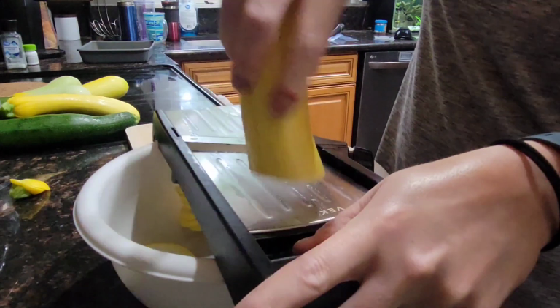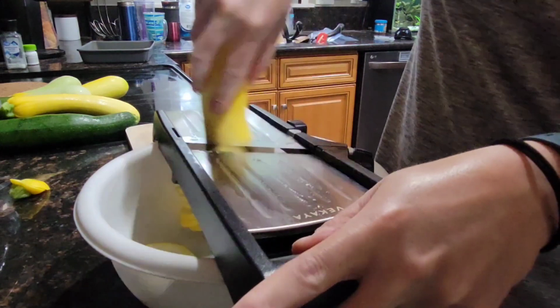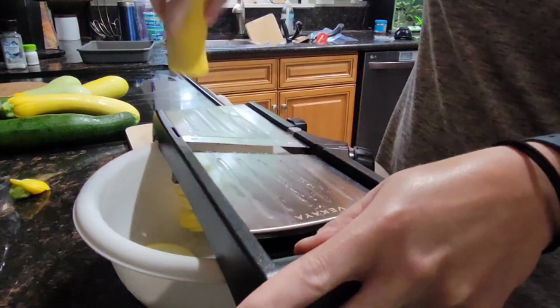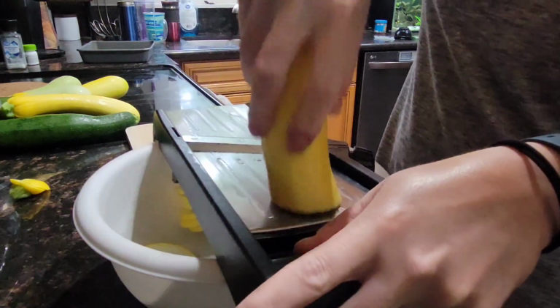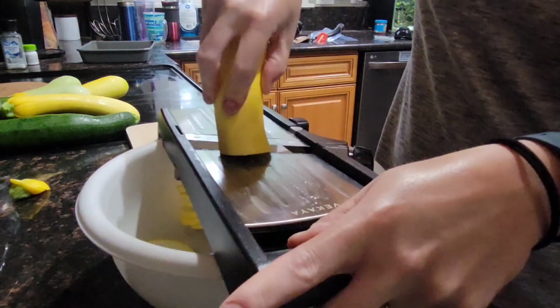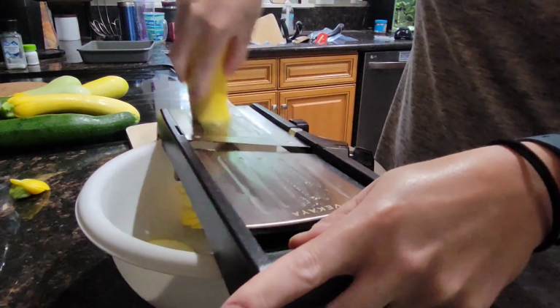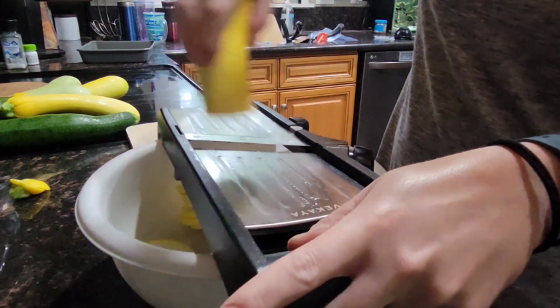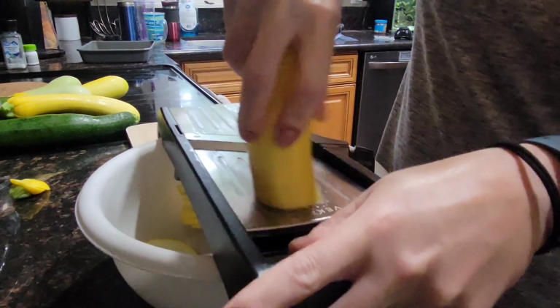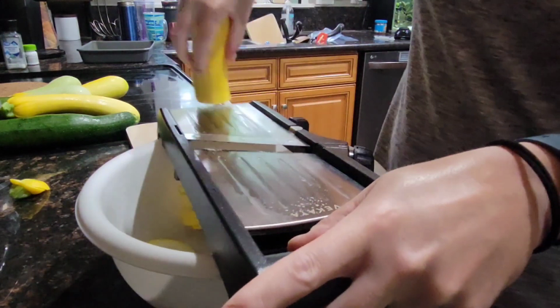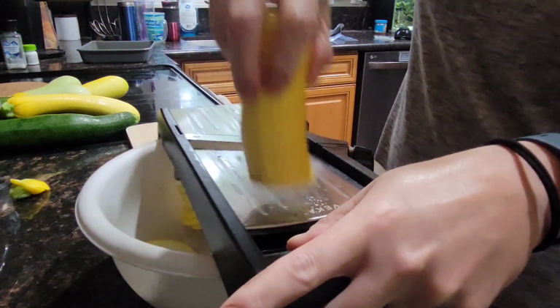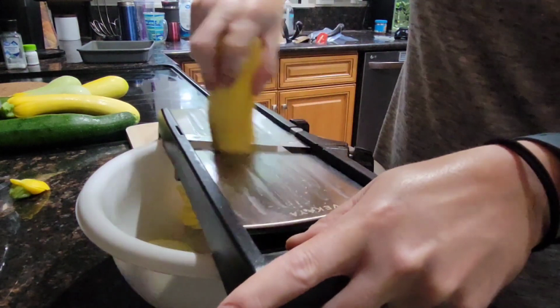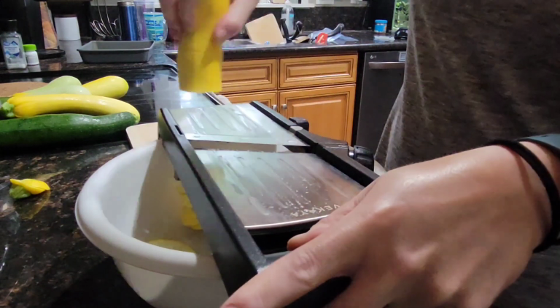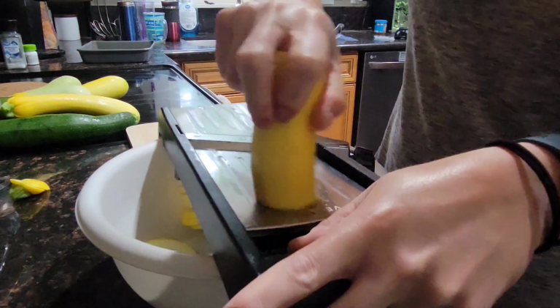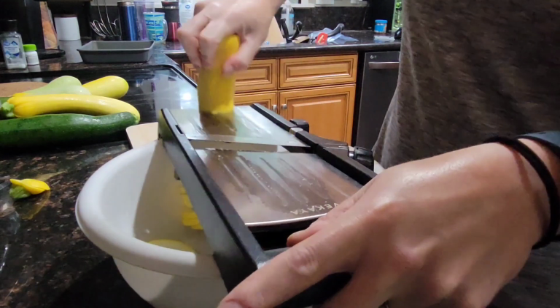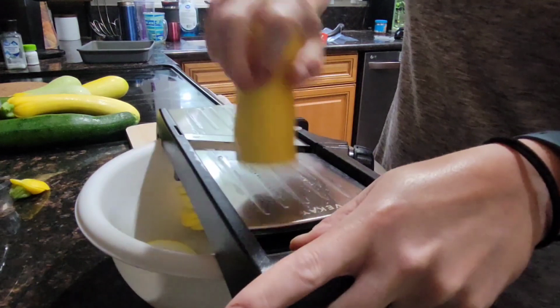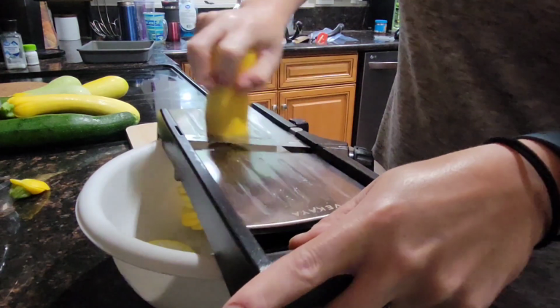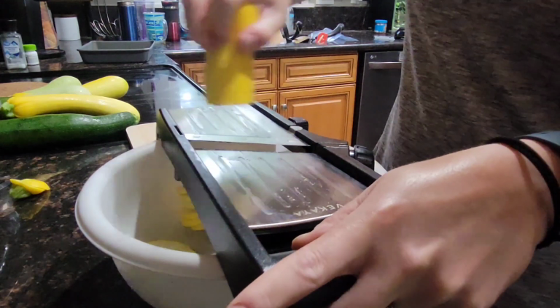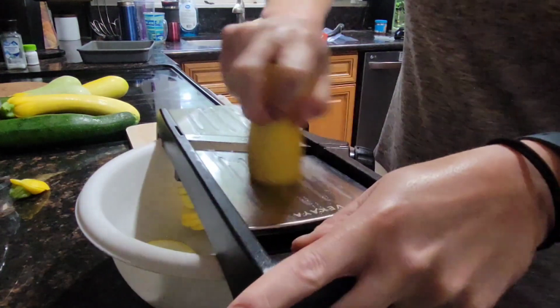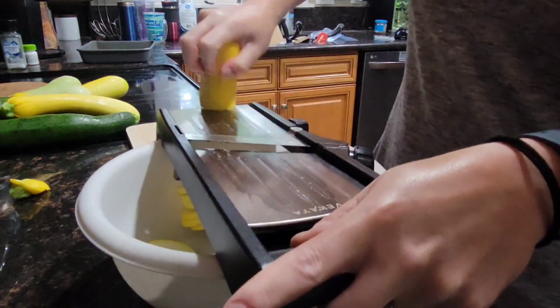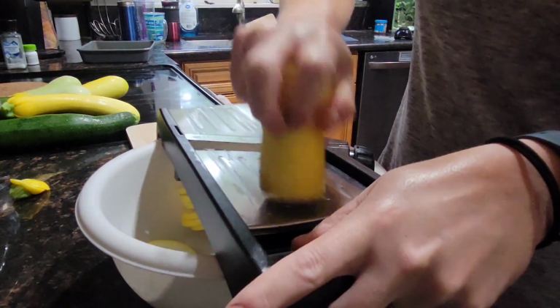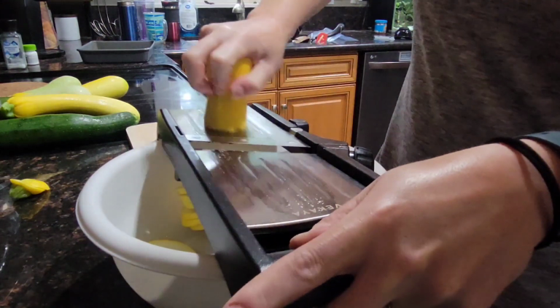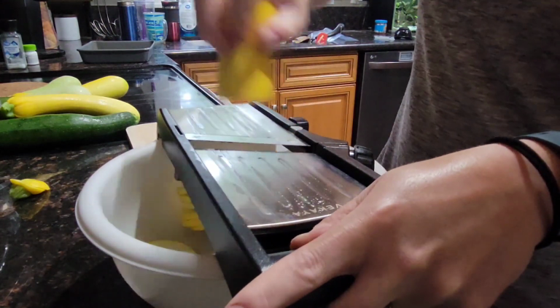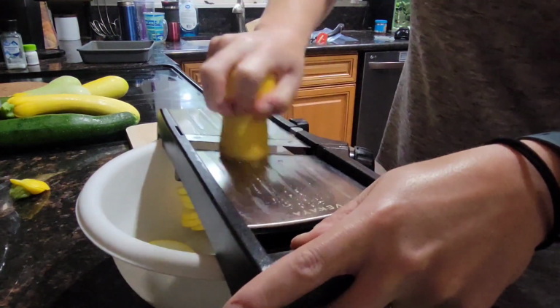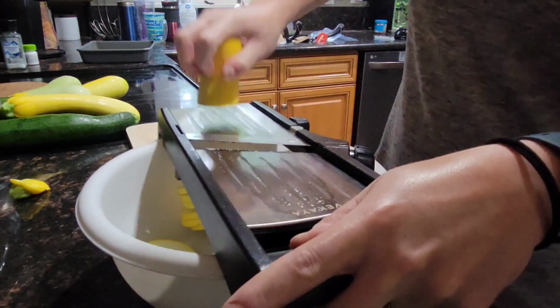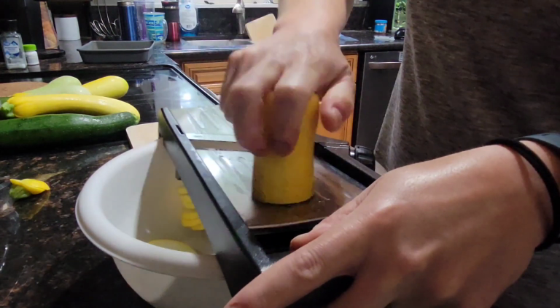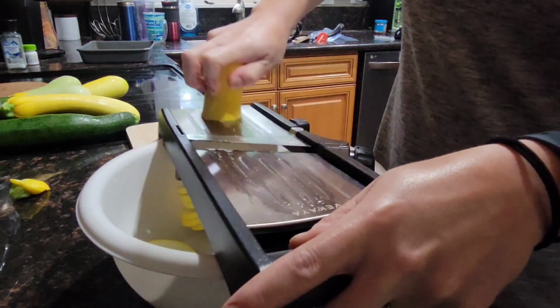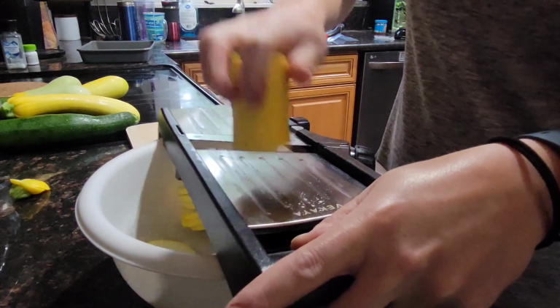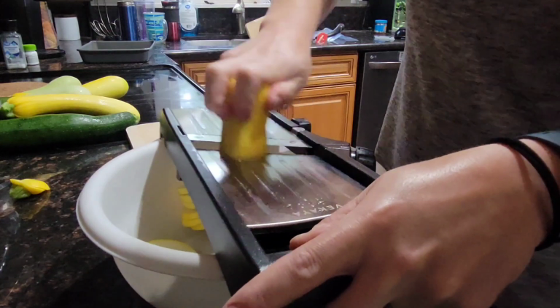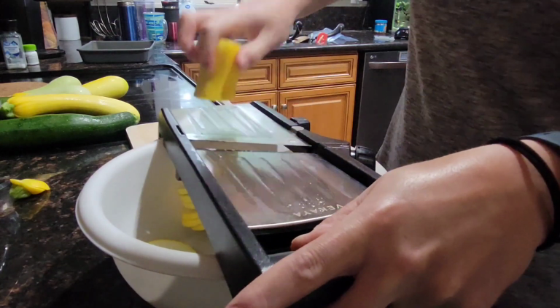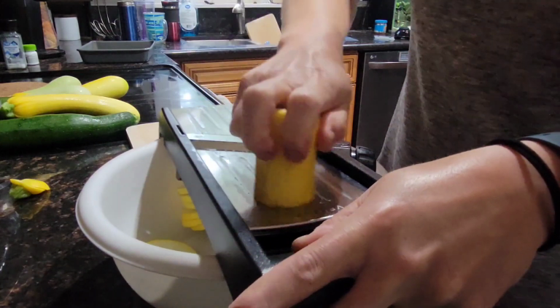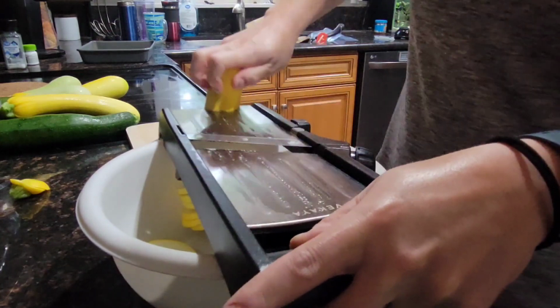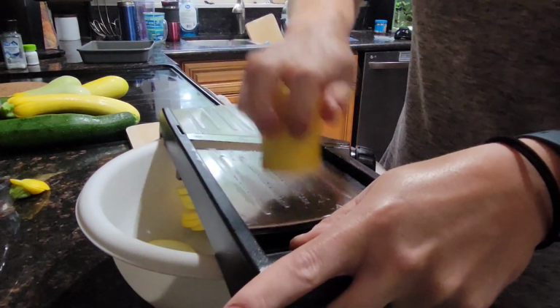You can adjust the ratios on this recipe to your needs — make them bigger or smaller — but two pounds is a good starting point to use up a decent amount of squash.